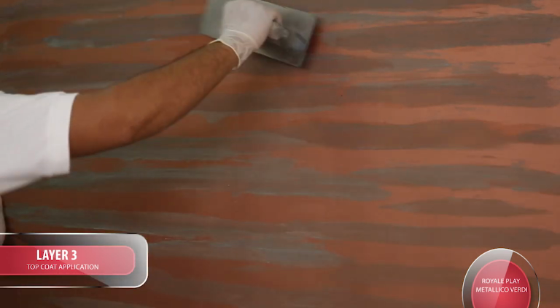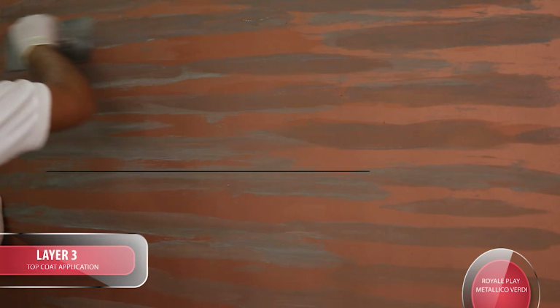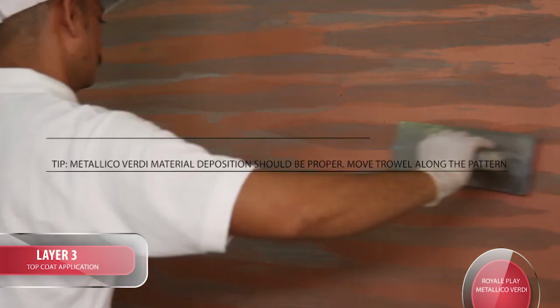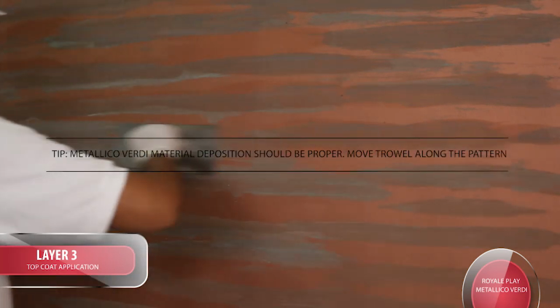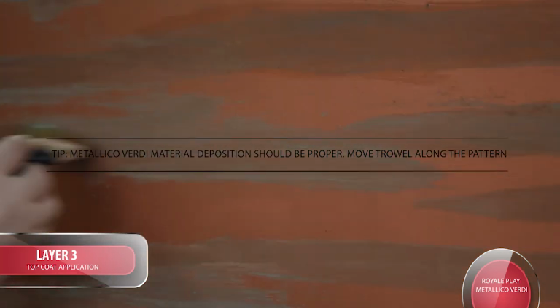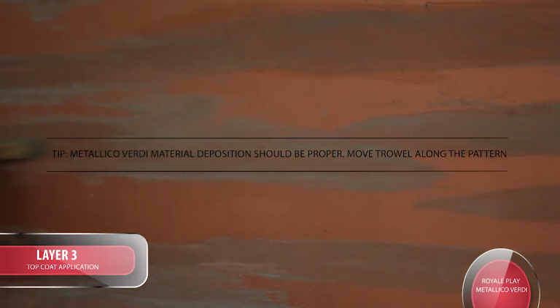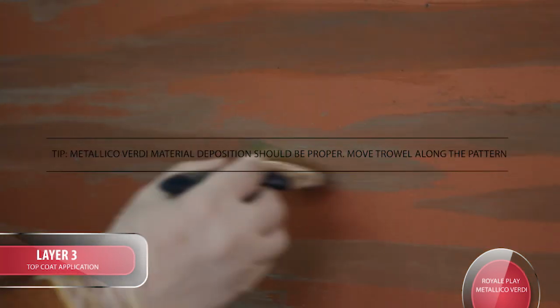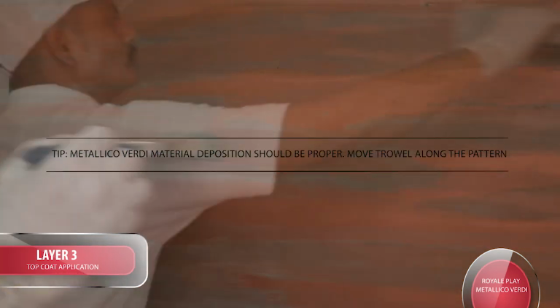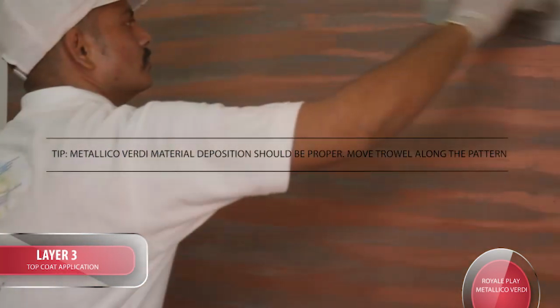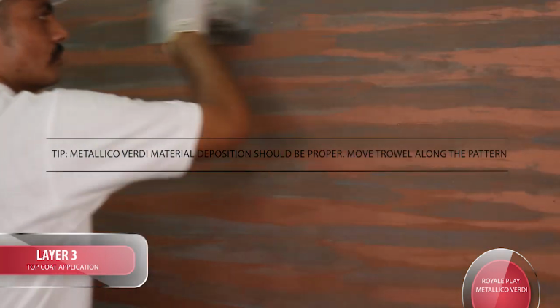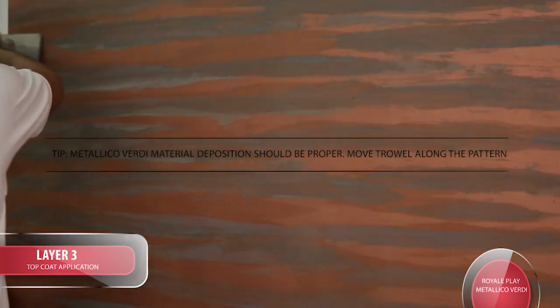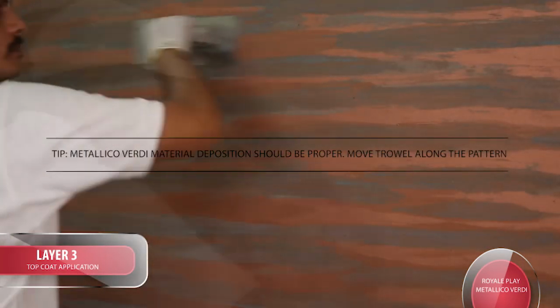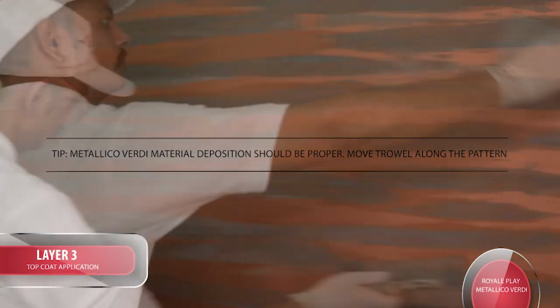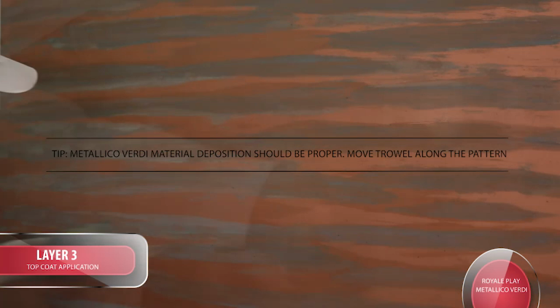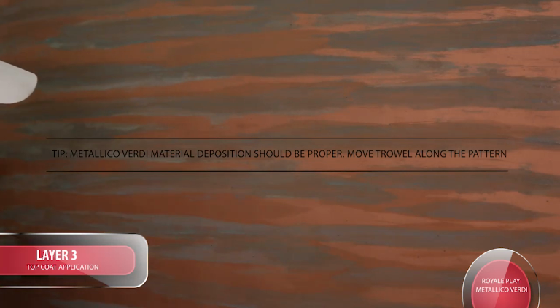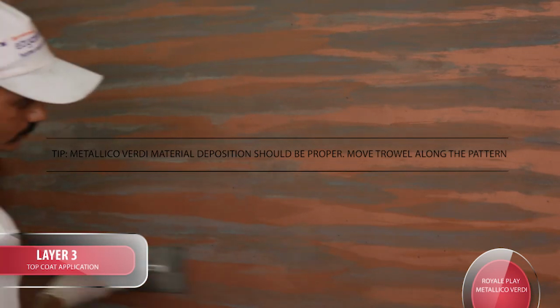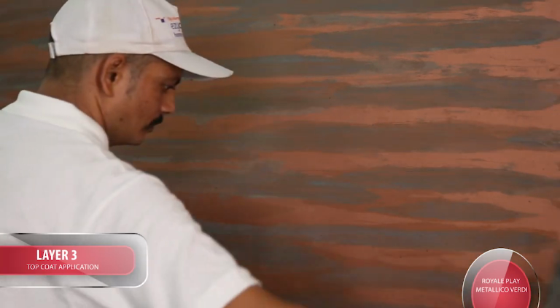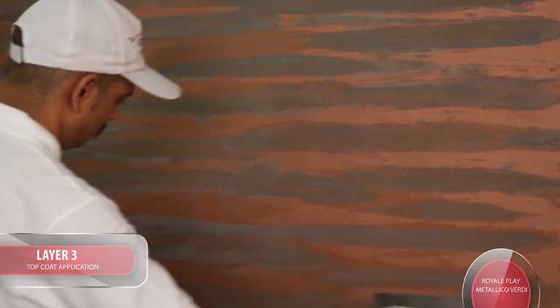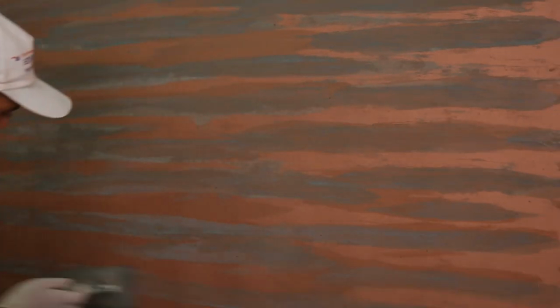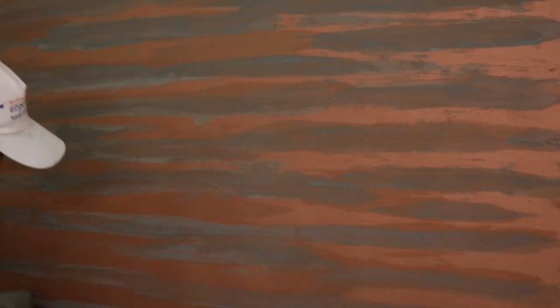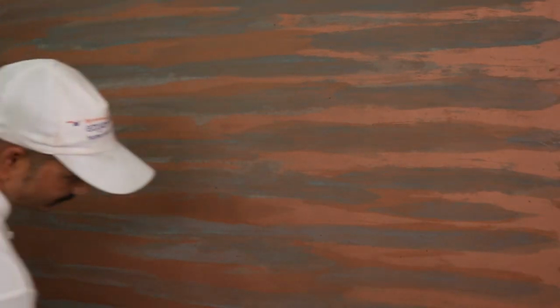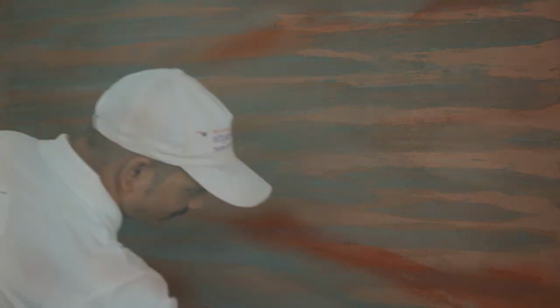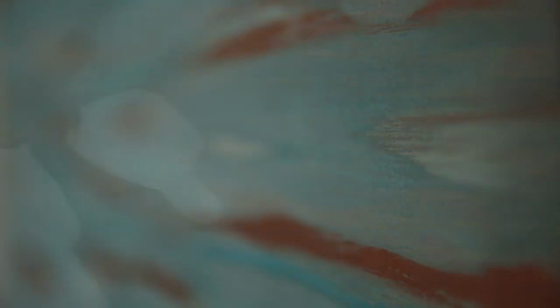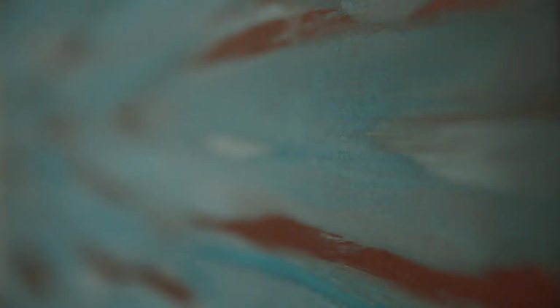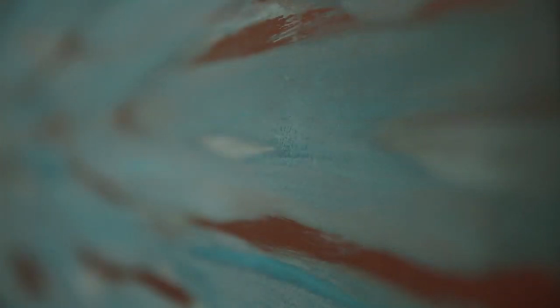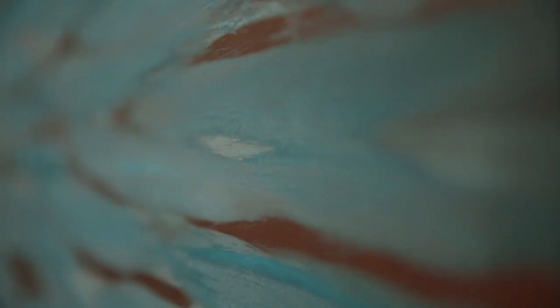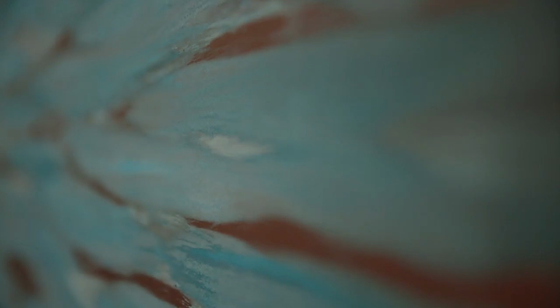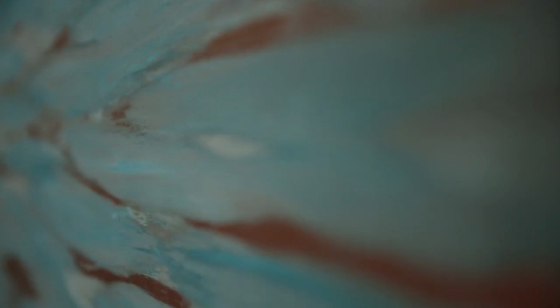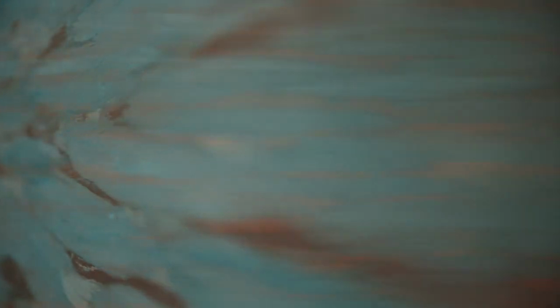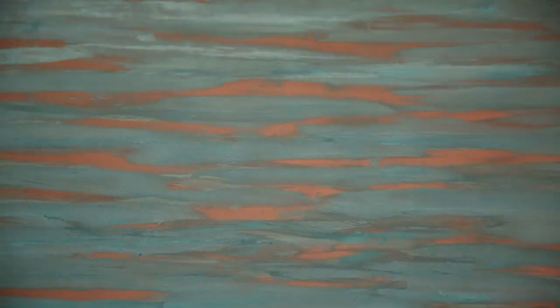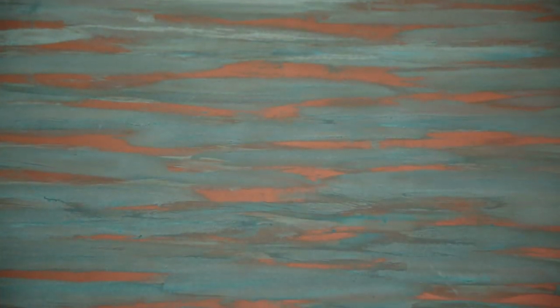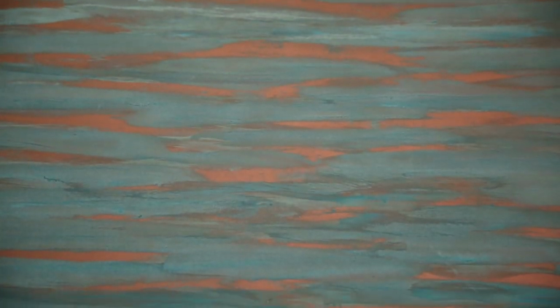Tip: For Metallico Verde, material deposition should be proper. Move the trowel along the pattern, going to the top and then to the bottom of the clear coat area.